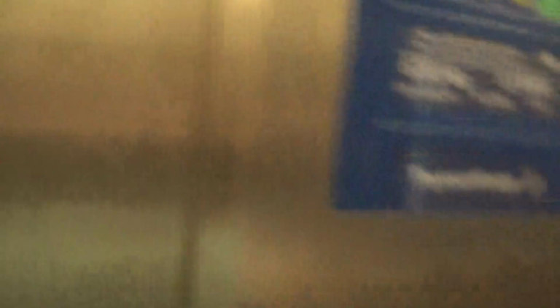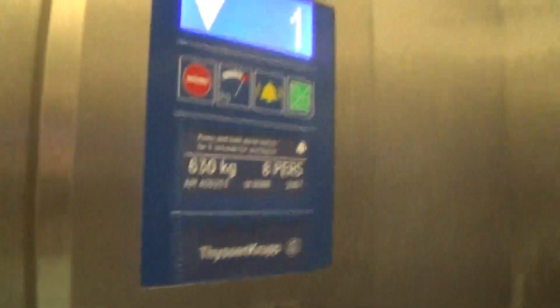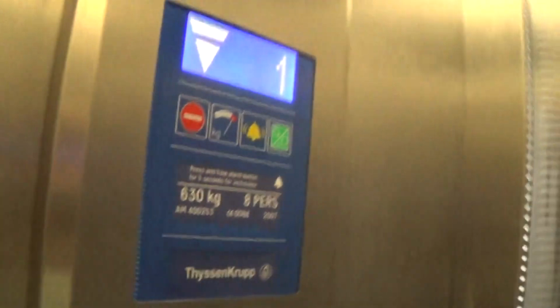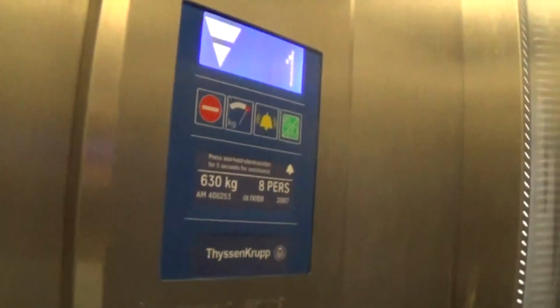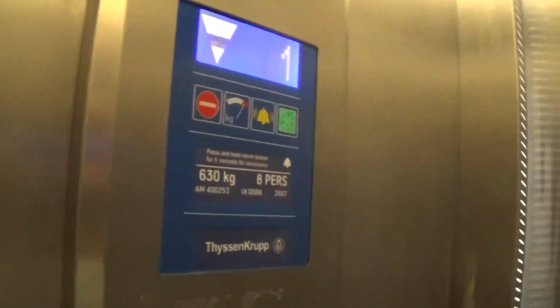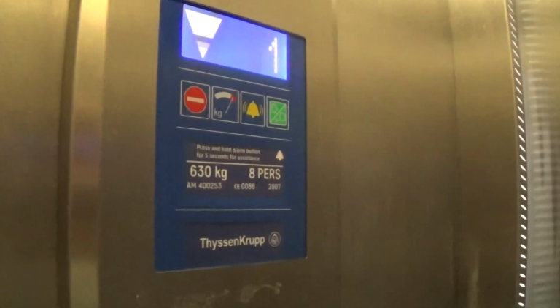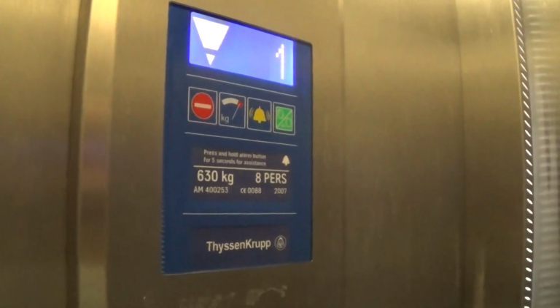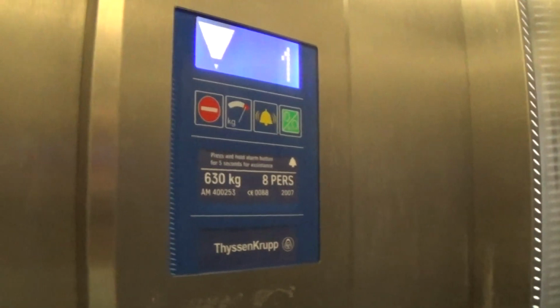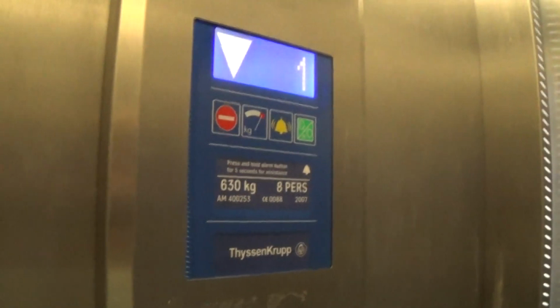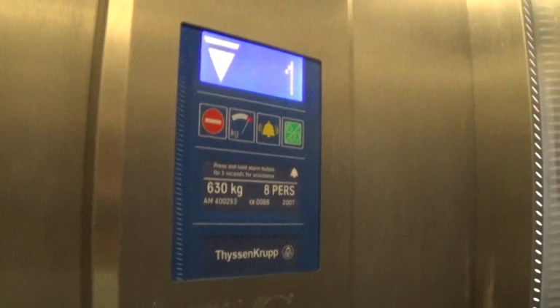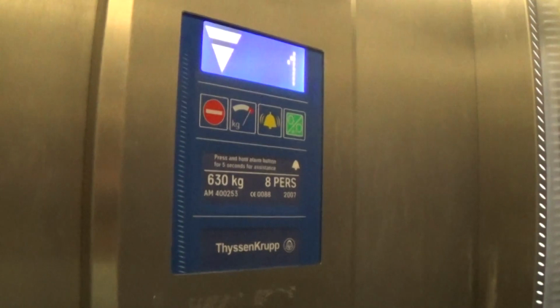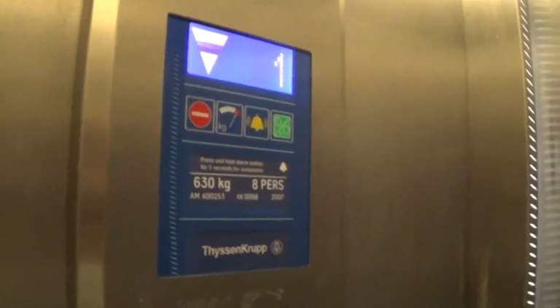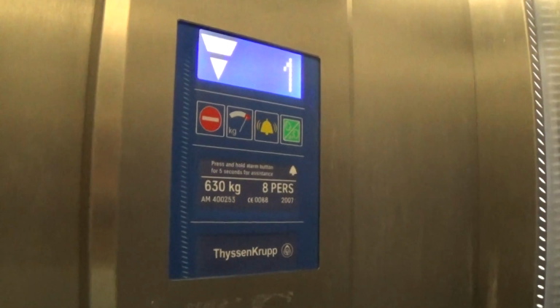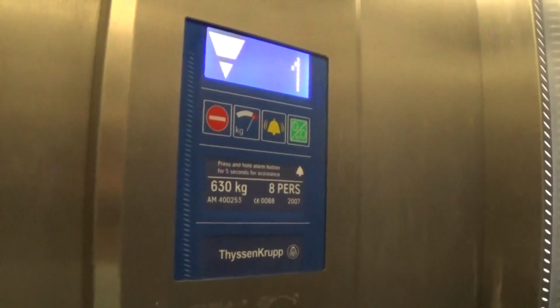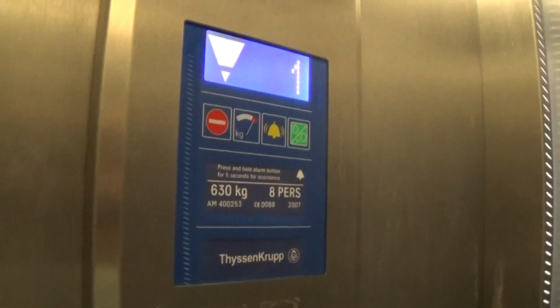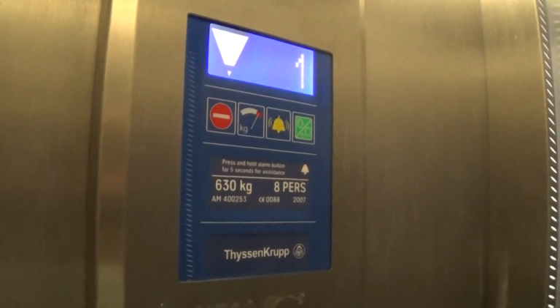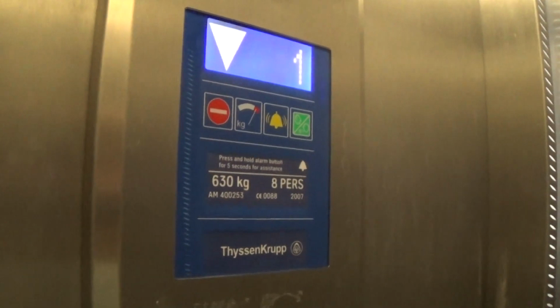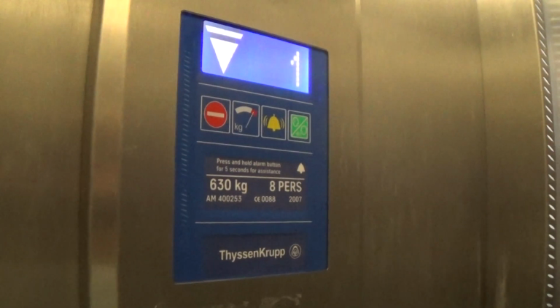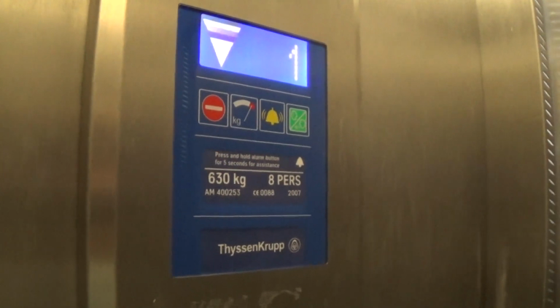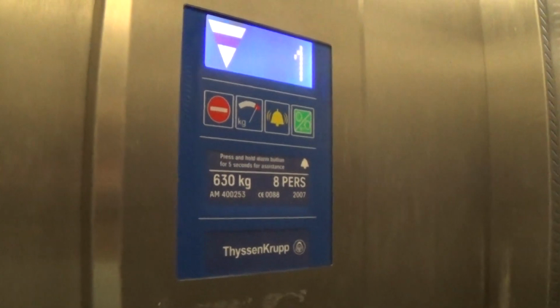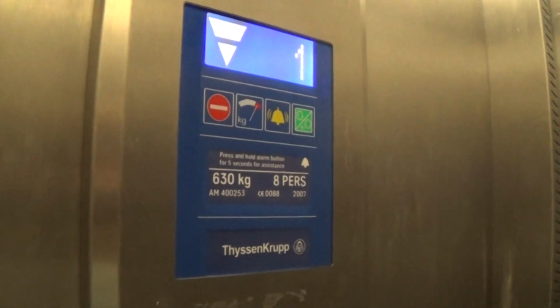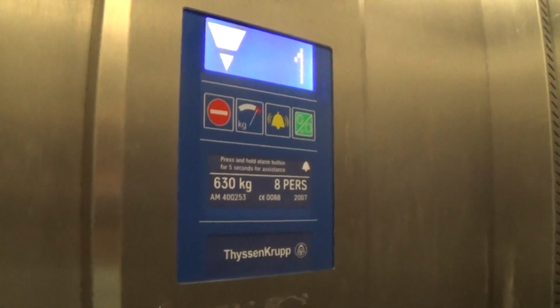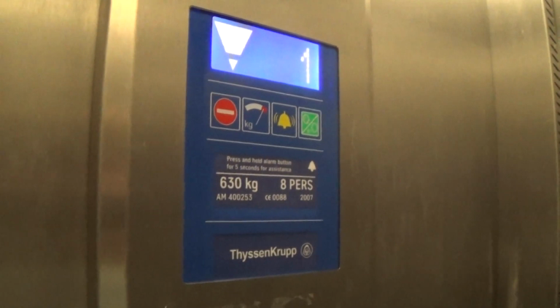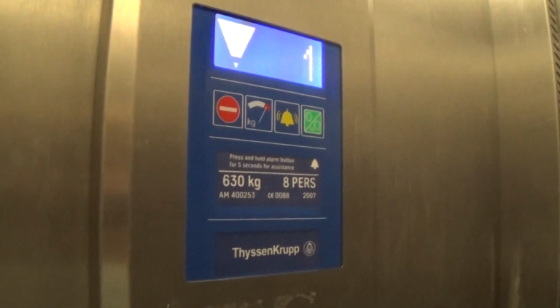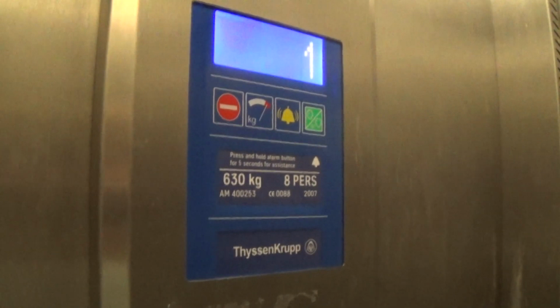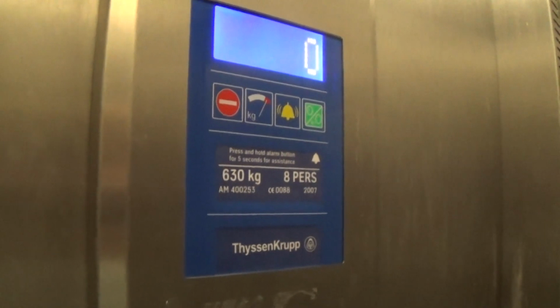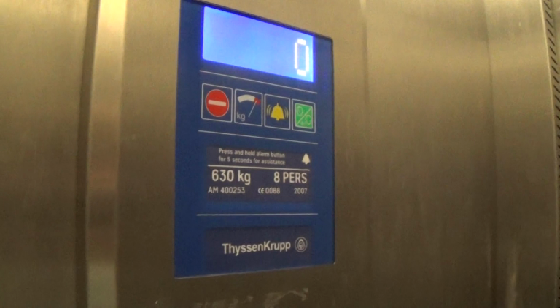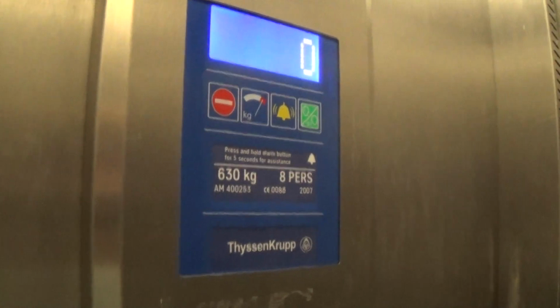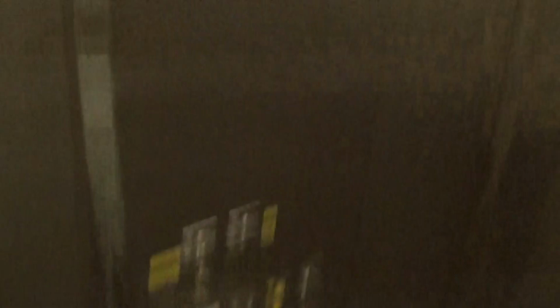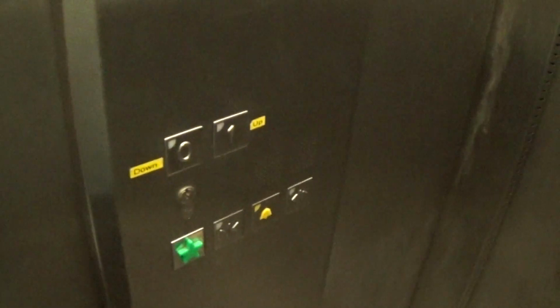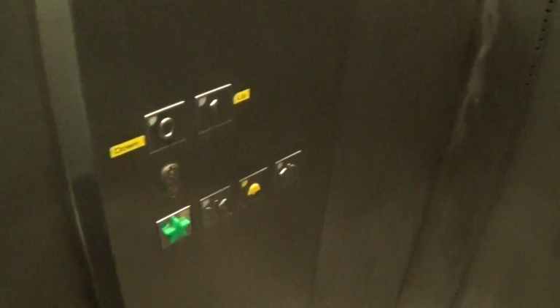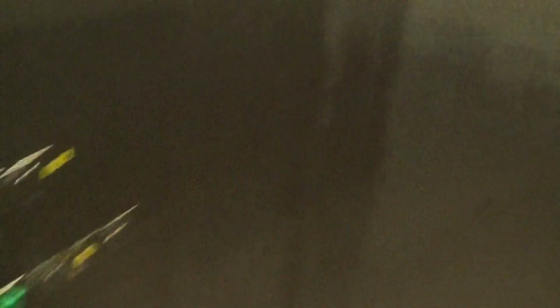Capacity is the same again — 630 kilos. It's built in 2007. Ground — here we are at zero. Buttonlight went out.